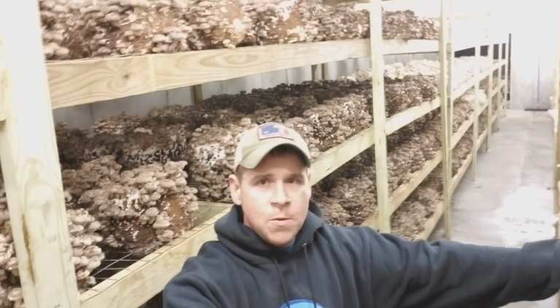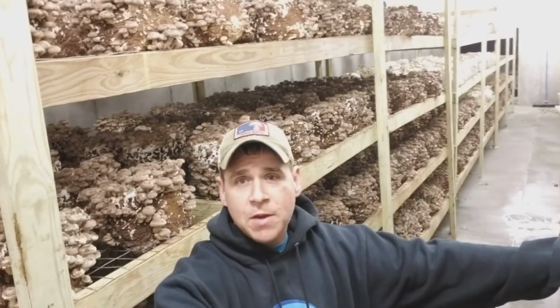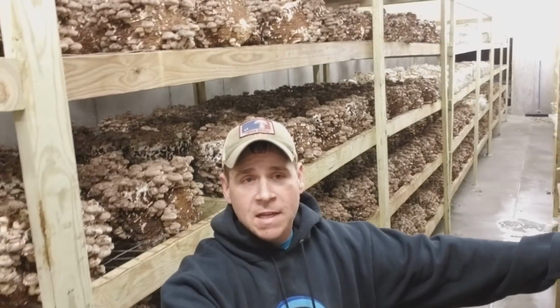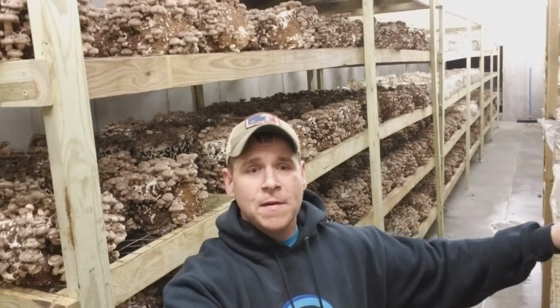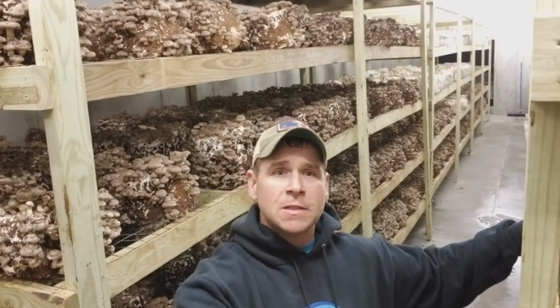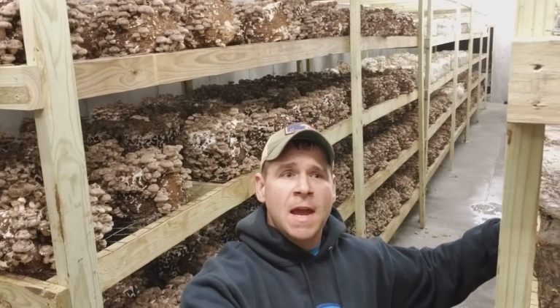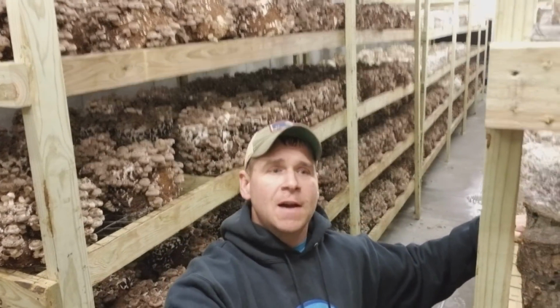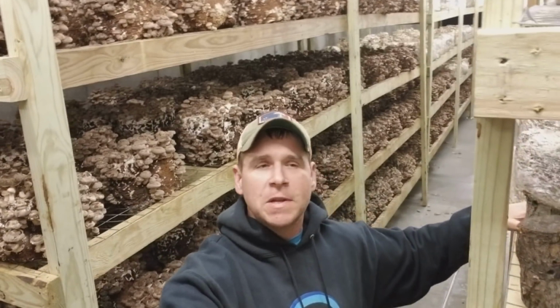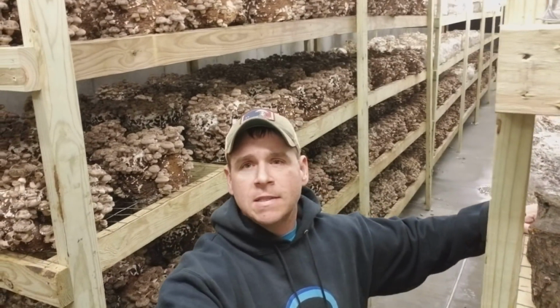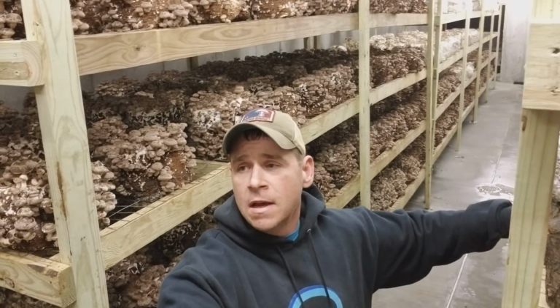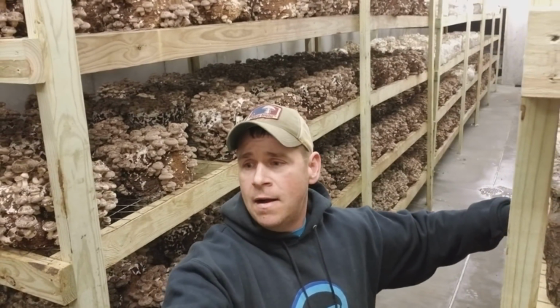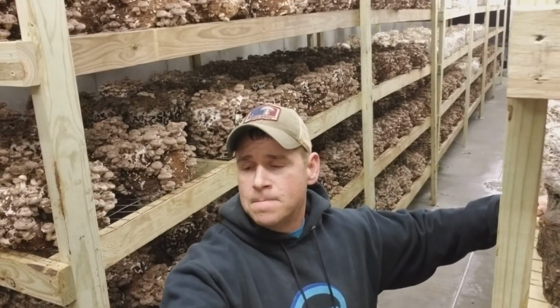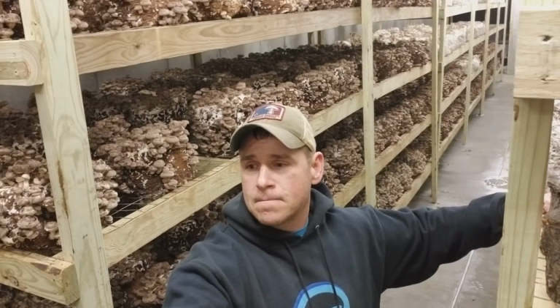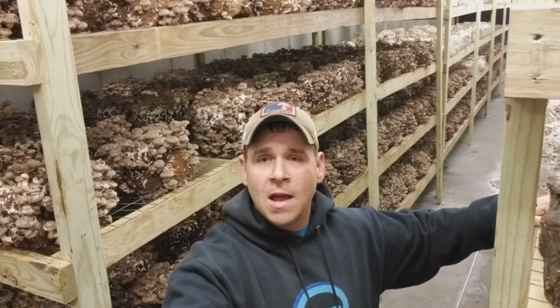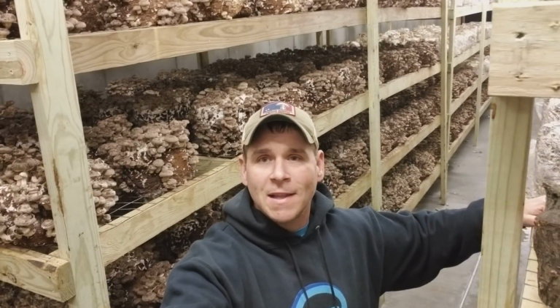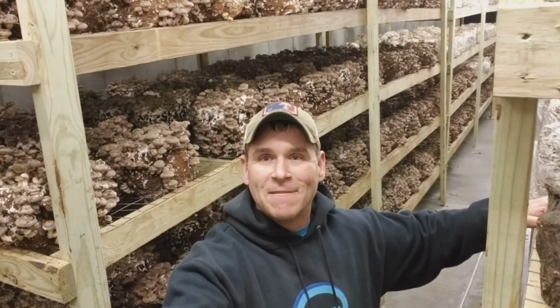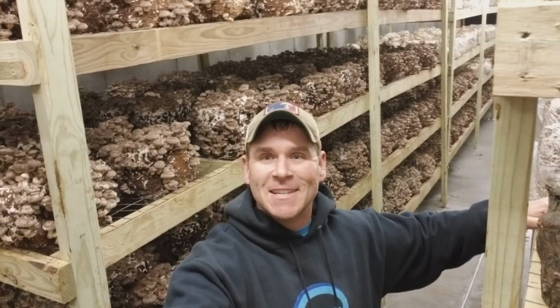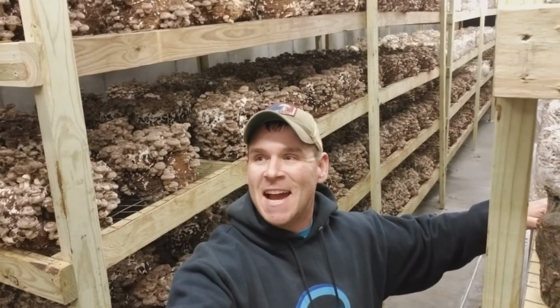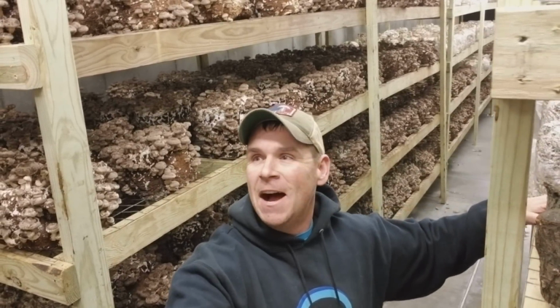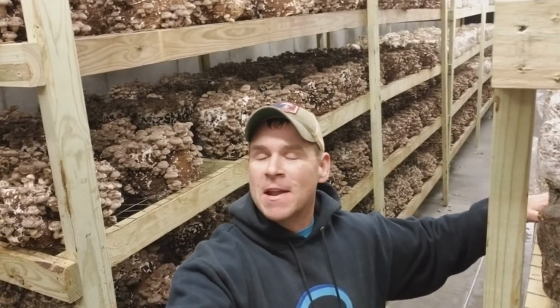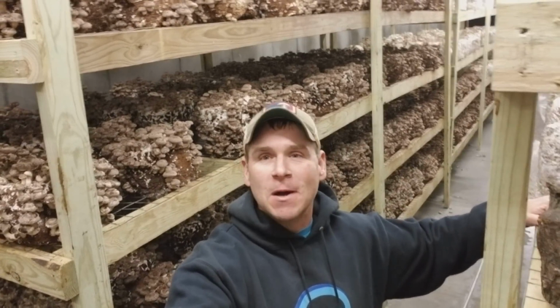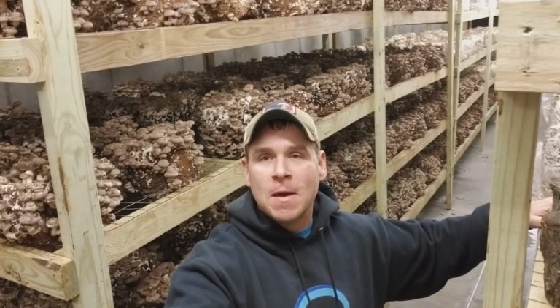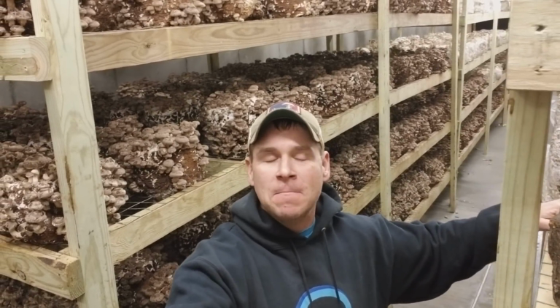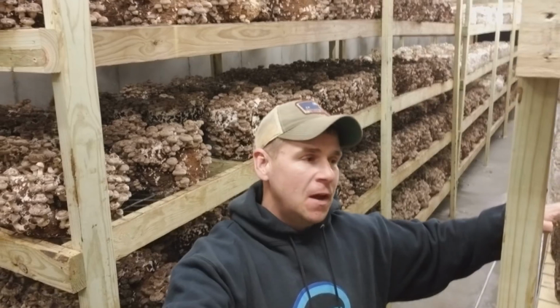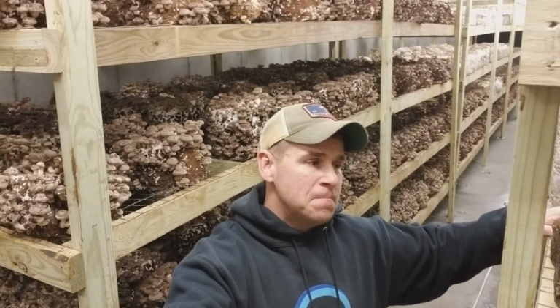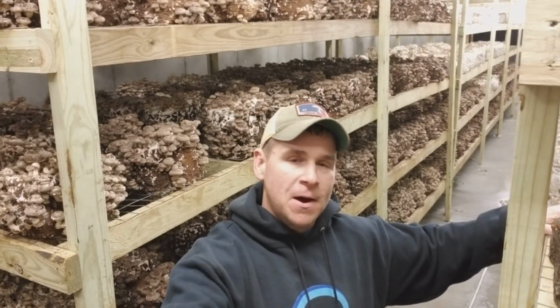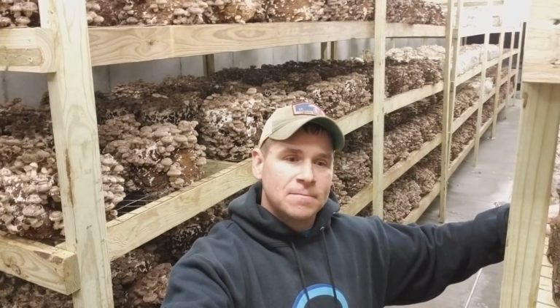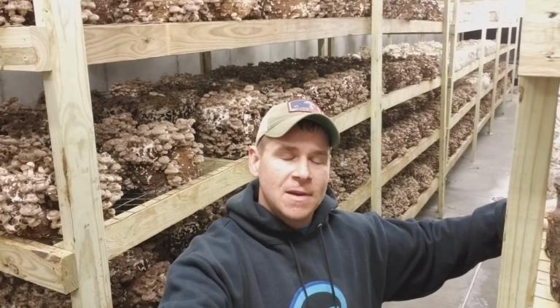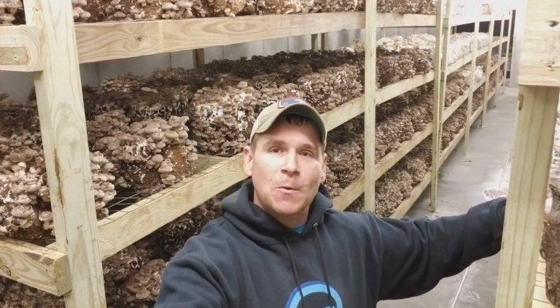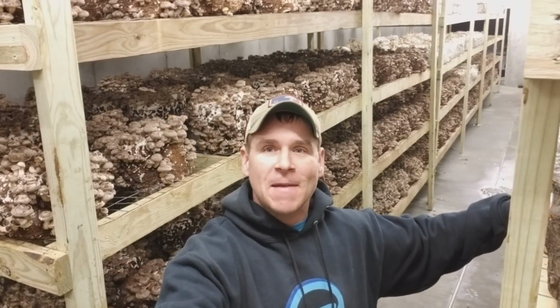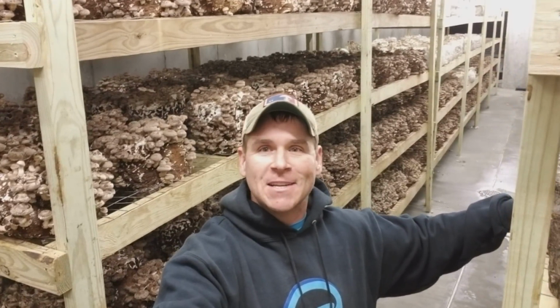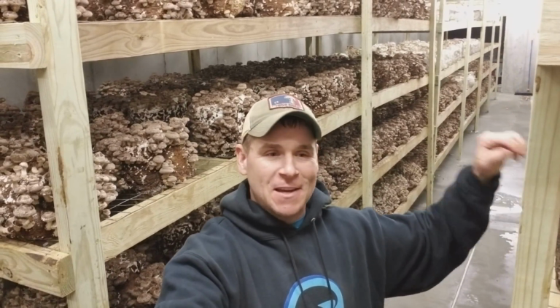A lot of you guys have seen a lot of my videos and they've been pretty serious, but in all actuality I'm not a very serious guy. When it comes to mushrooms maybe I am, but in the real world I'm not that serious of a guy.